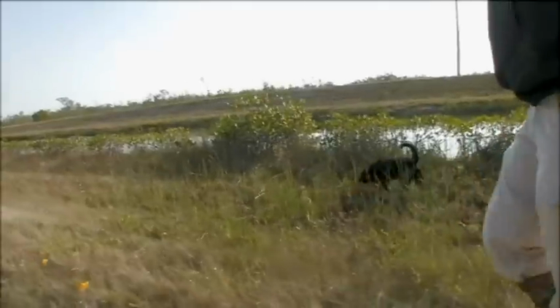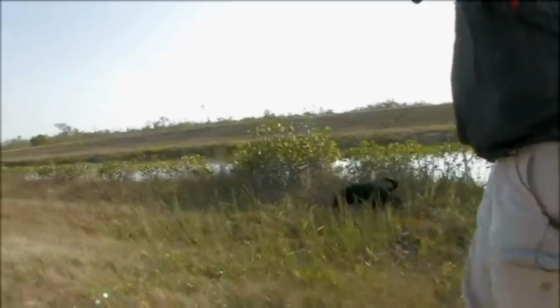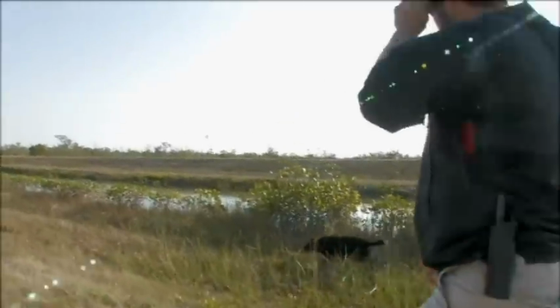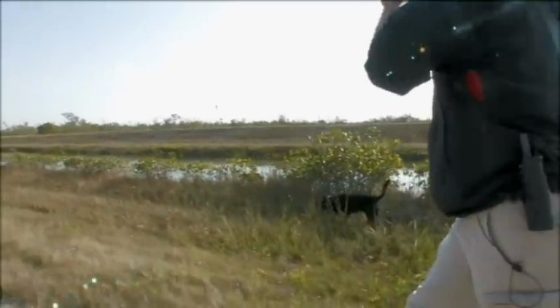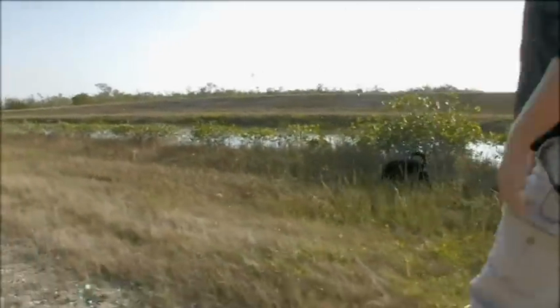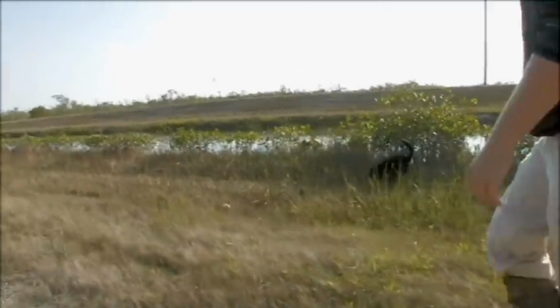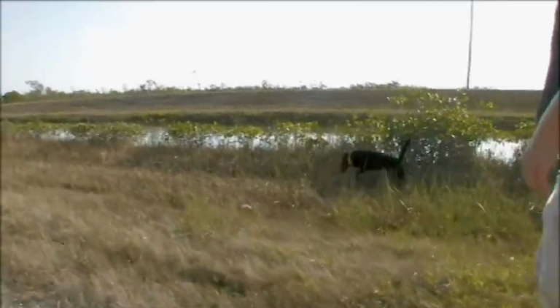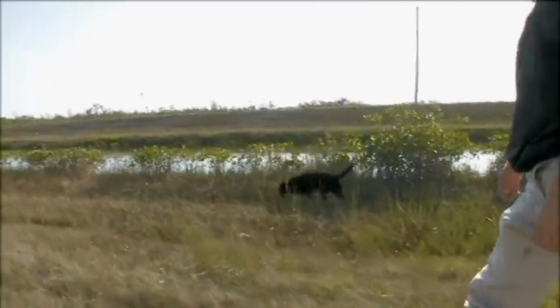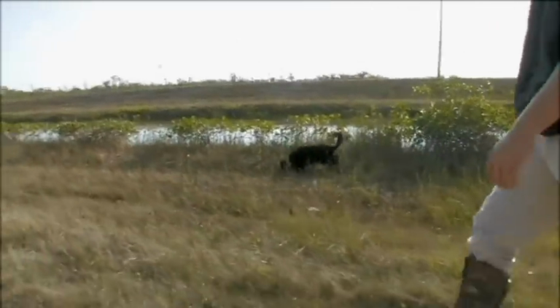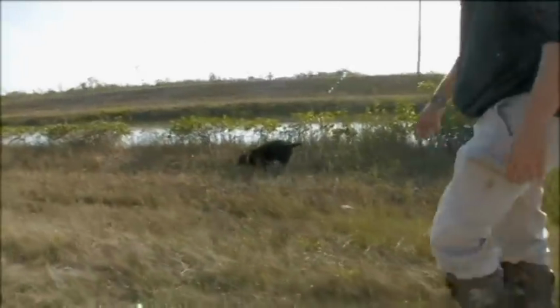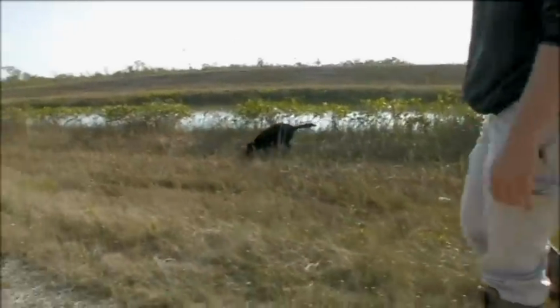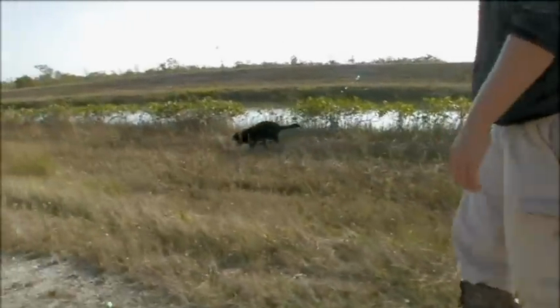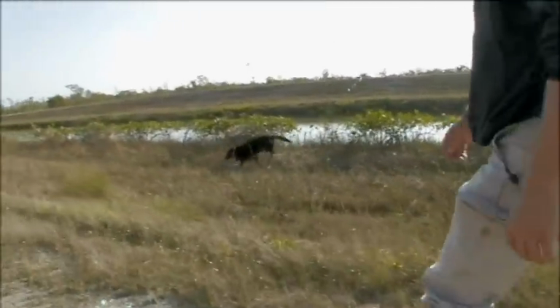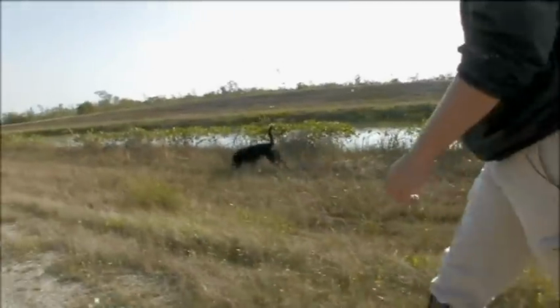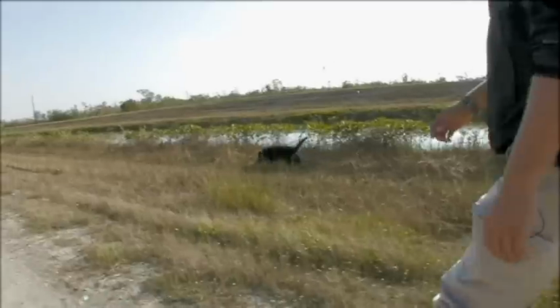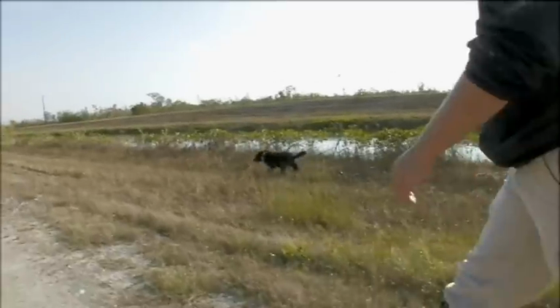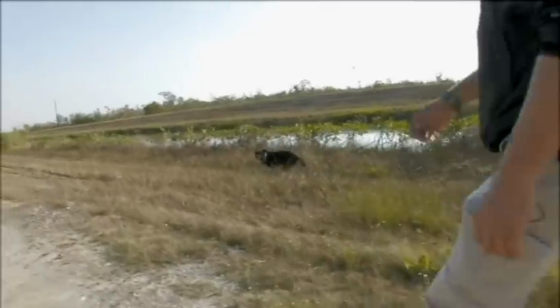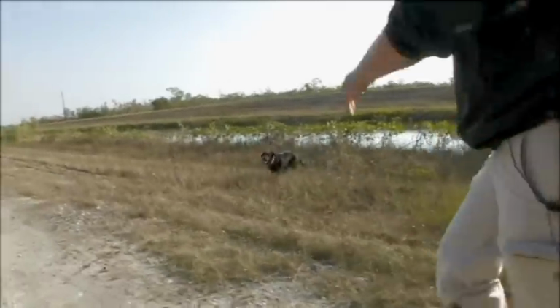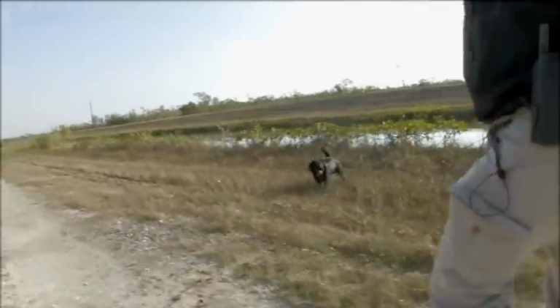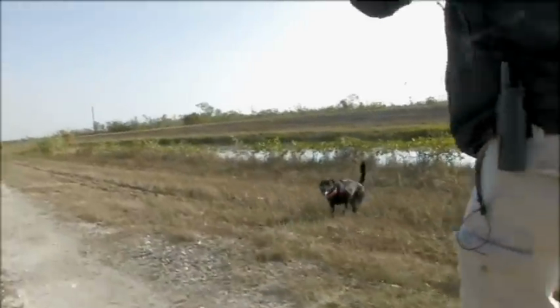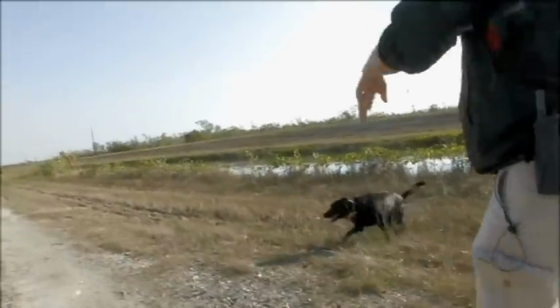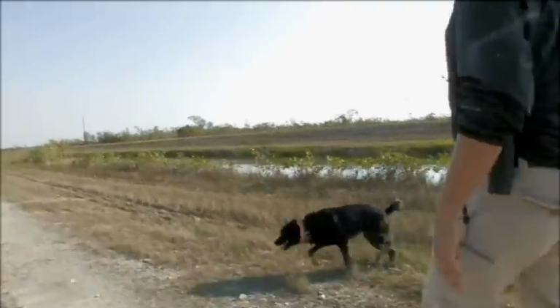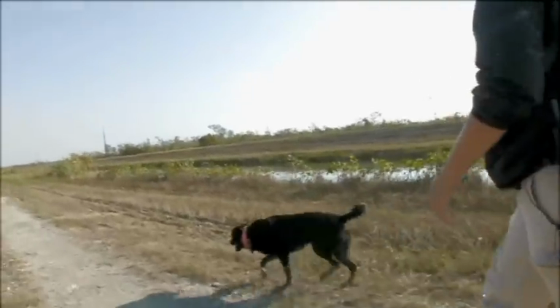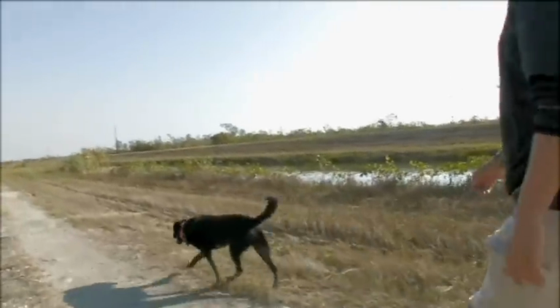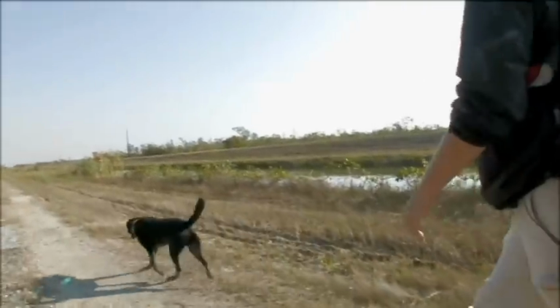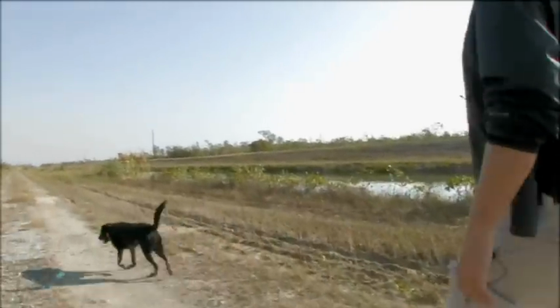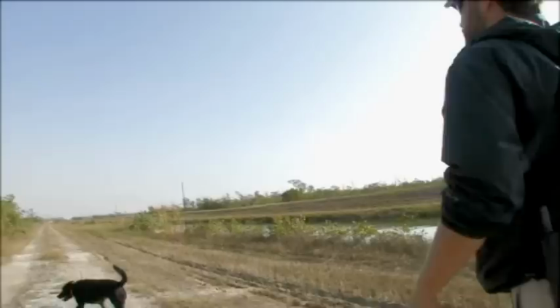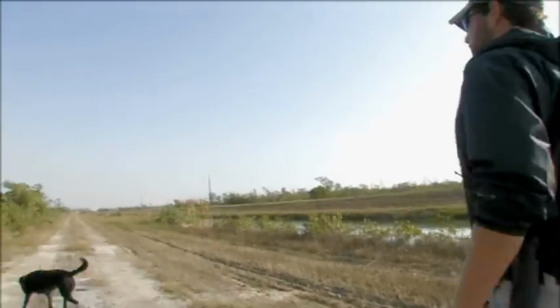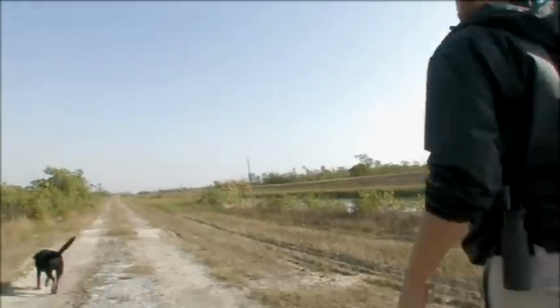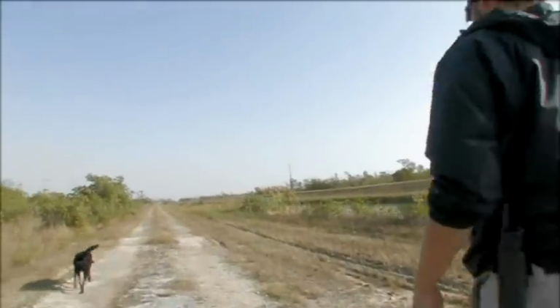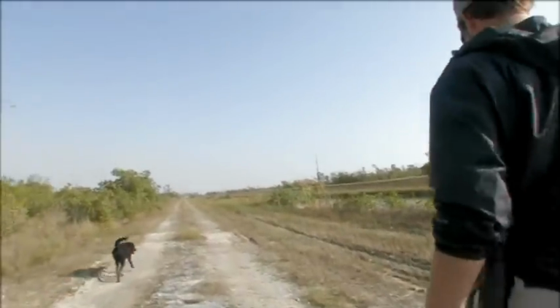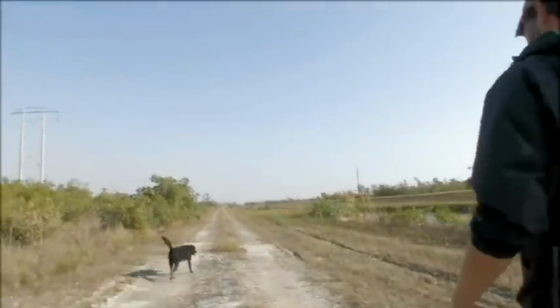All the different types of variables involved — terrain, heat, humidity, alligators, poisonous snakes — we had to condition these dogs to do a lot of different things. The dog just wasn't running around hunting. The dog had to stay a certain distance from the canal edge.